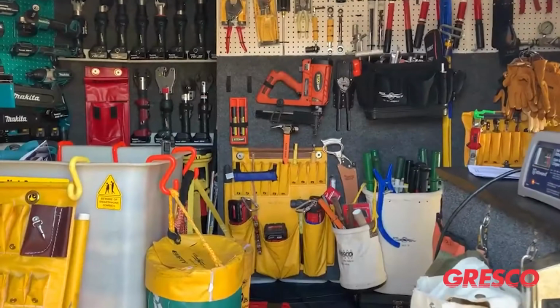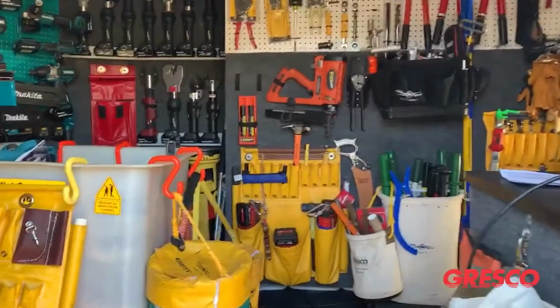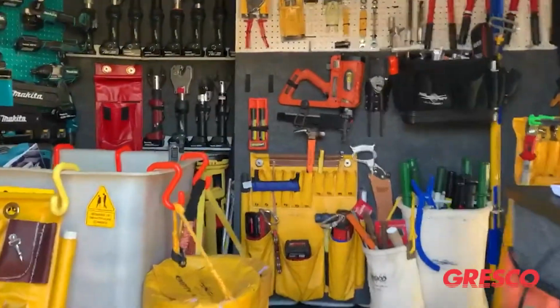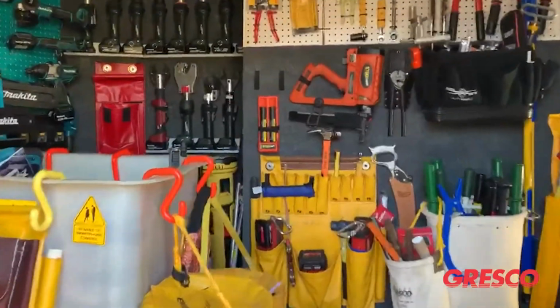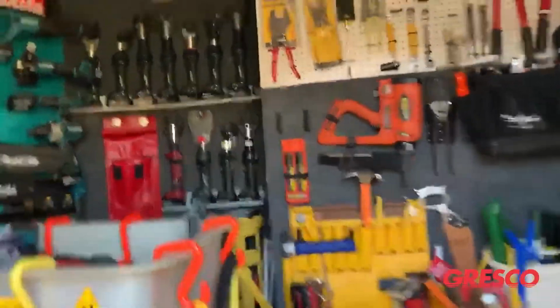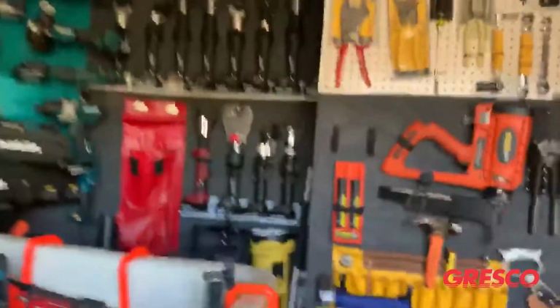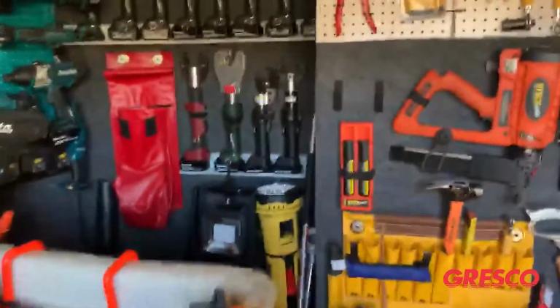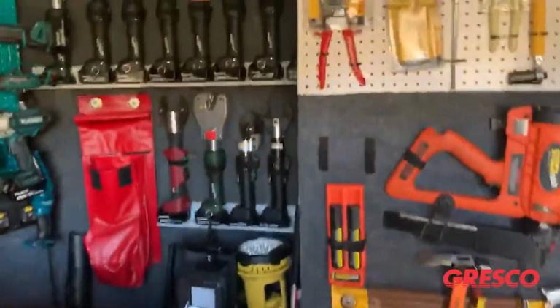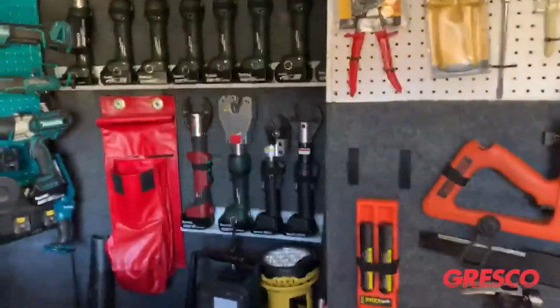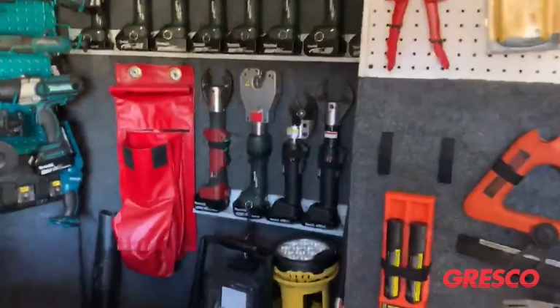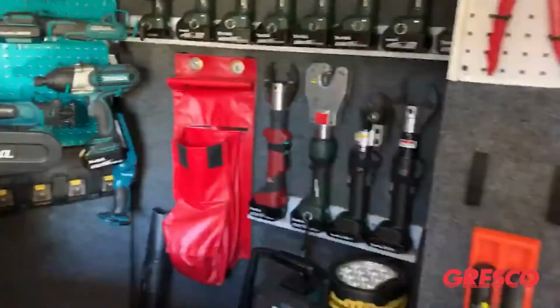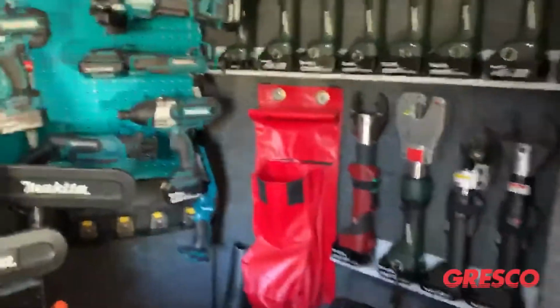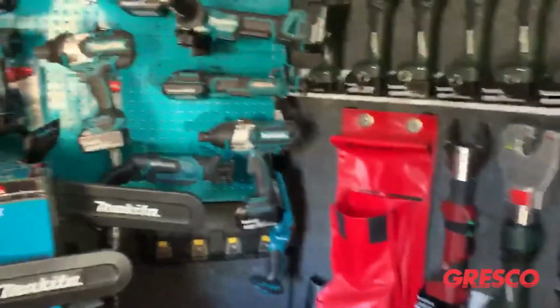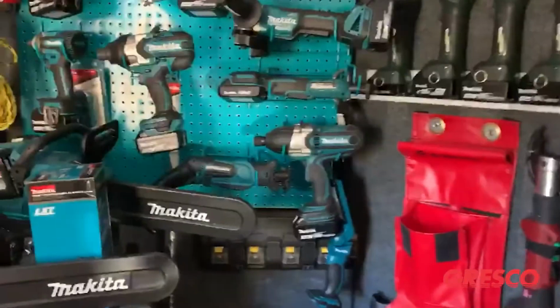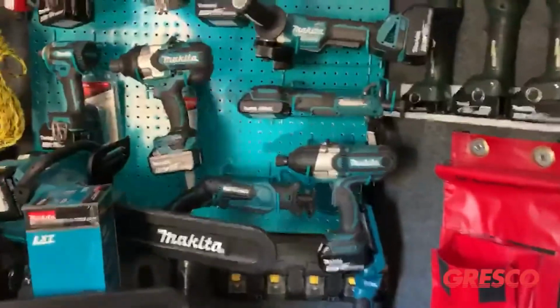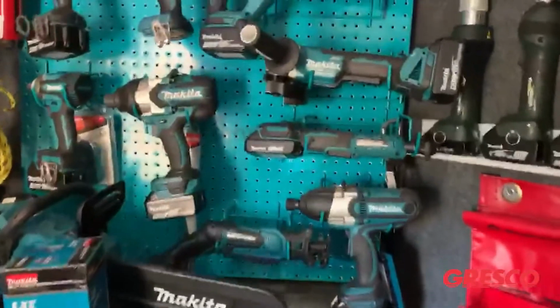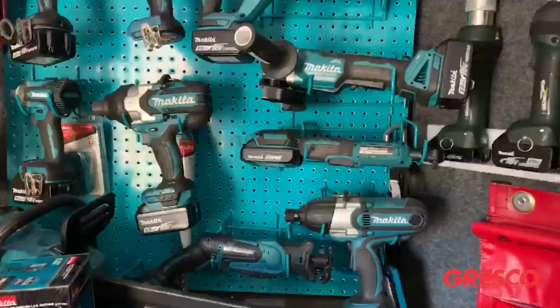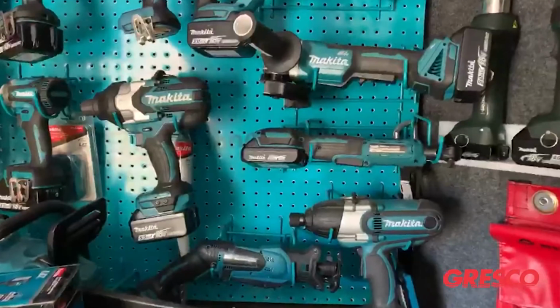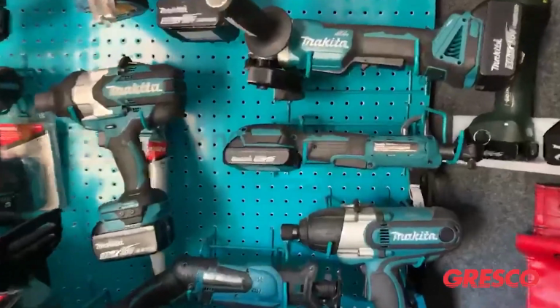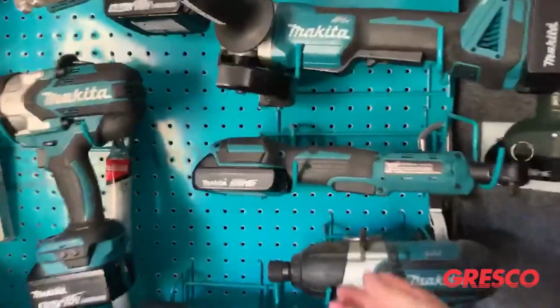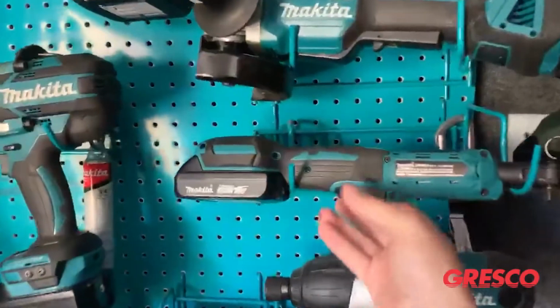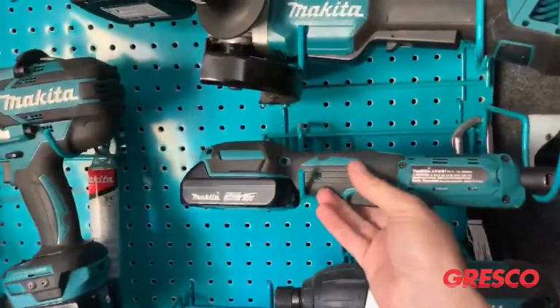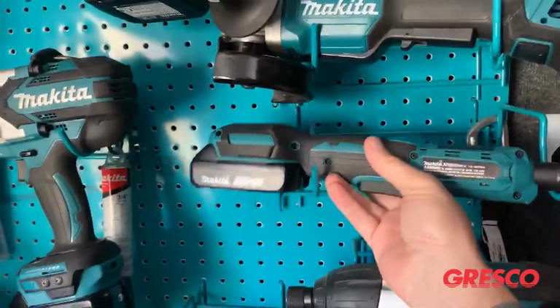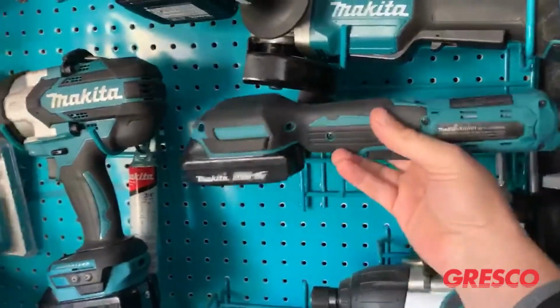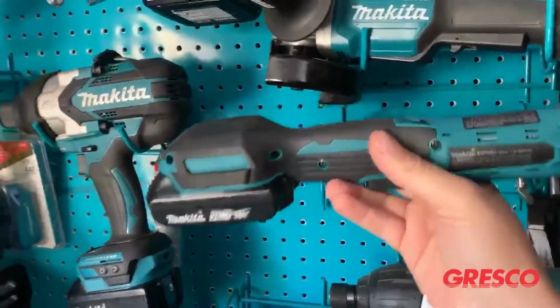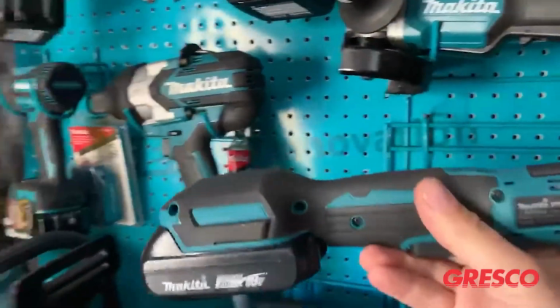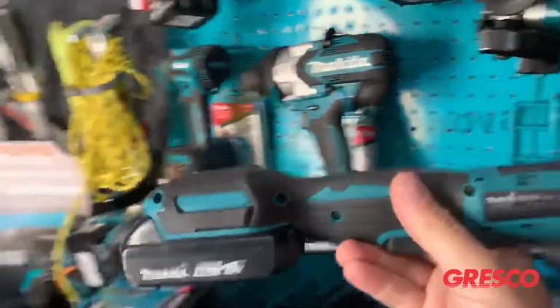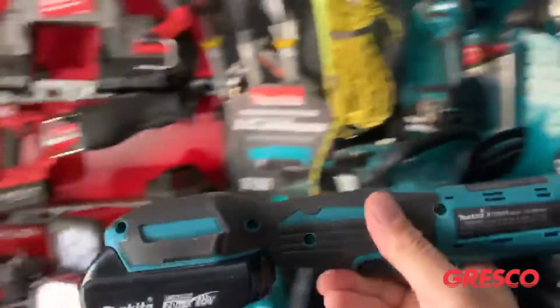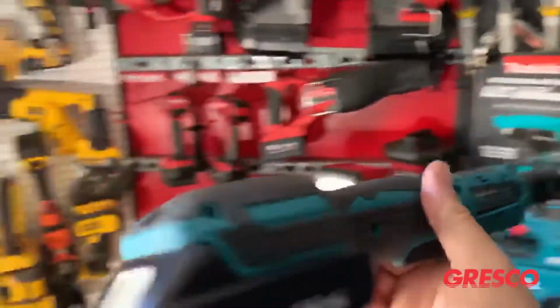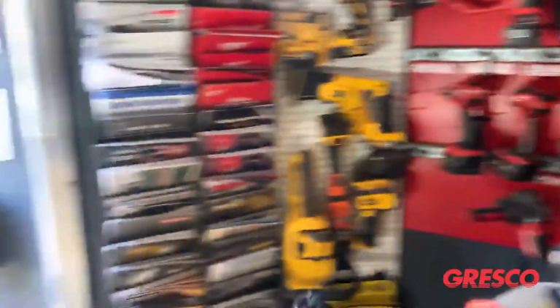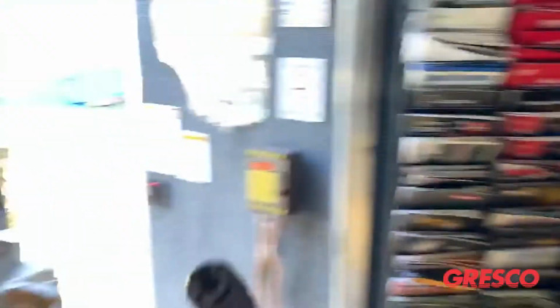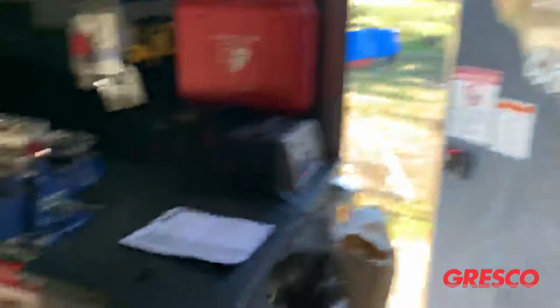Let's take a step on the trailer today and we're going to take a look at a new tool recently released from Makita — it's the XRW01 ratchet.